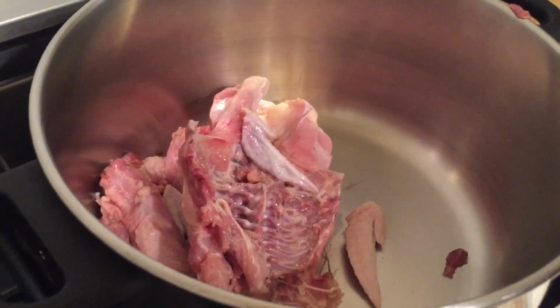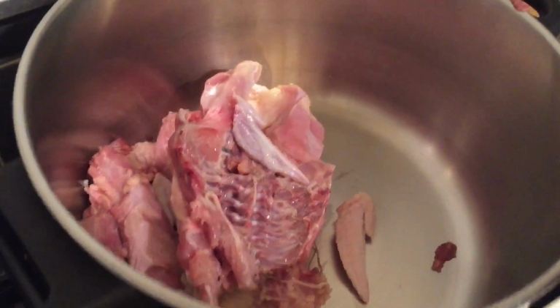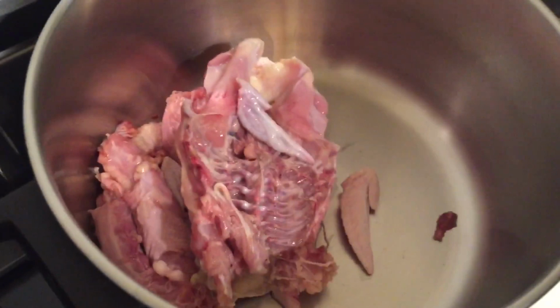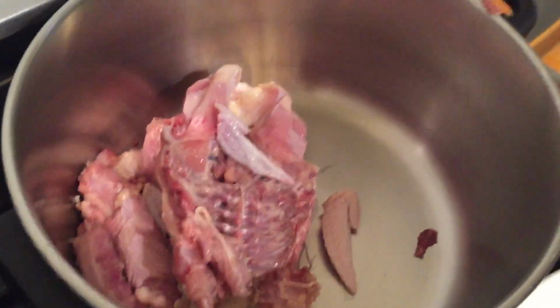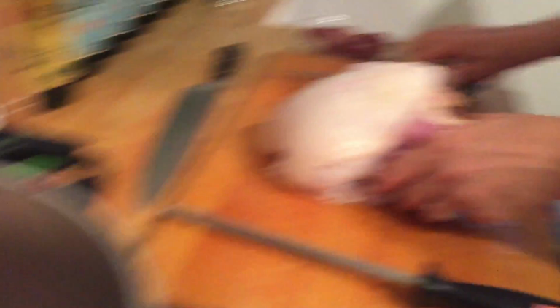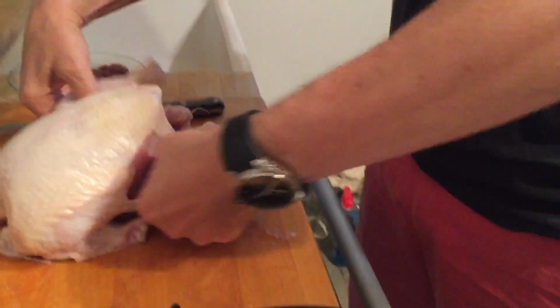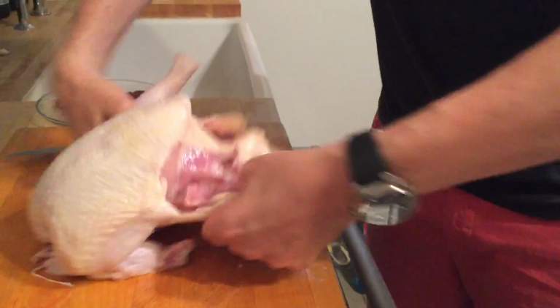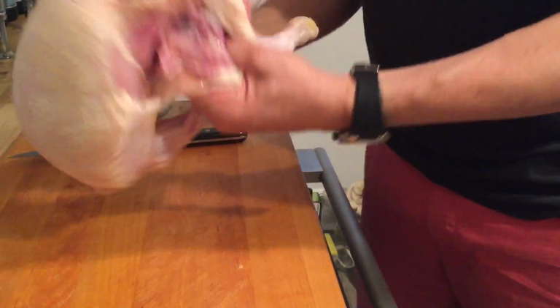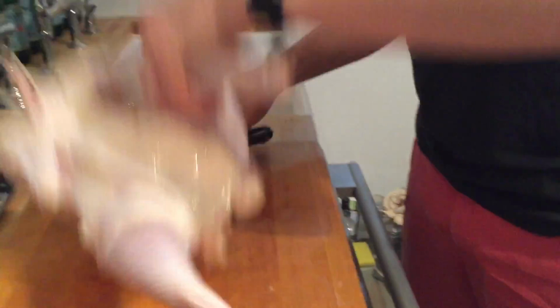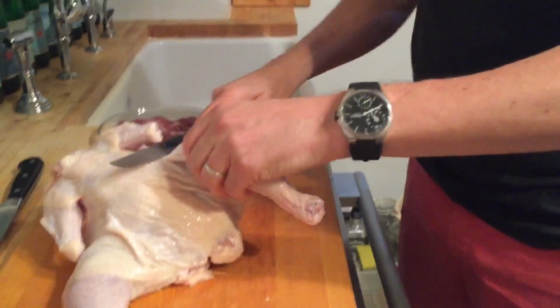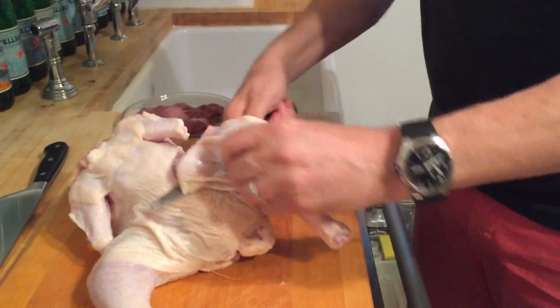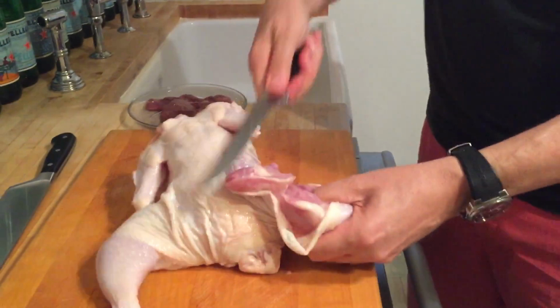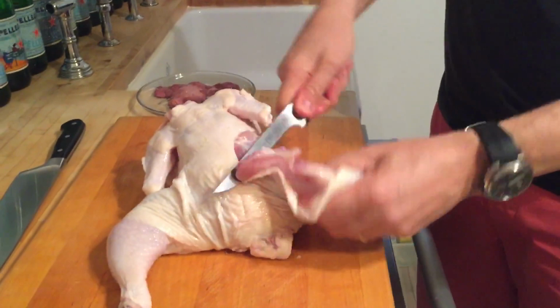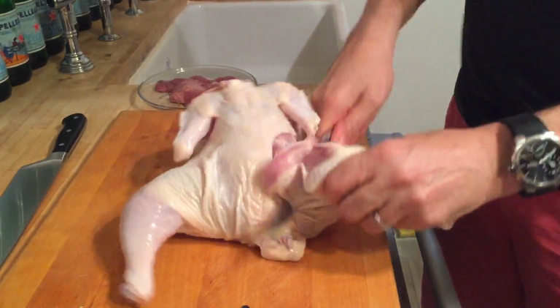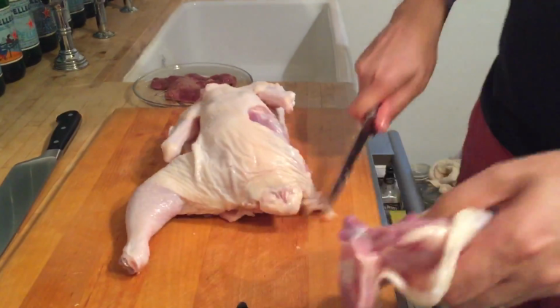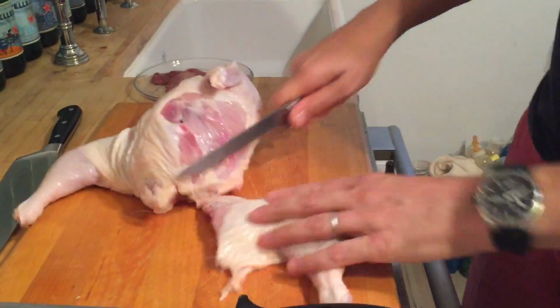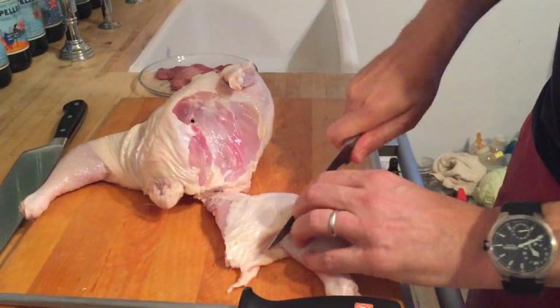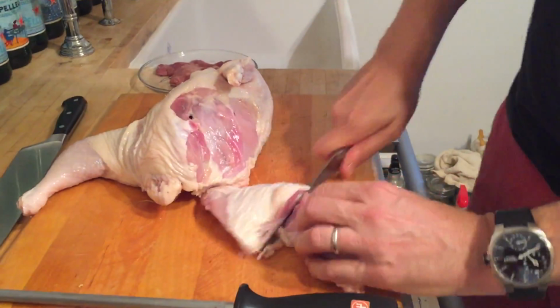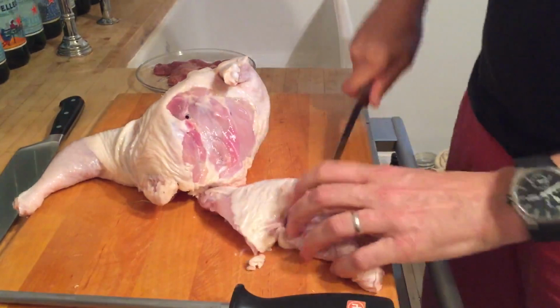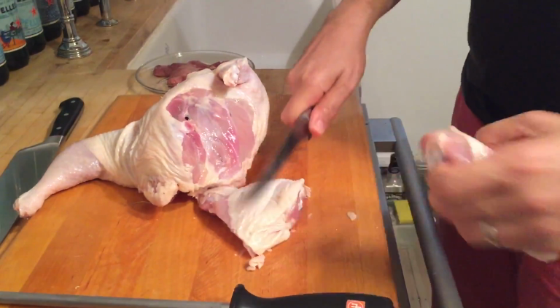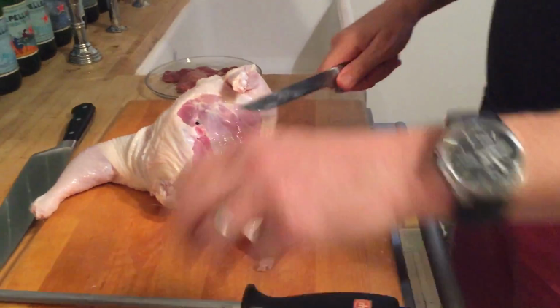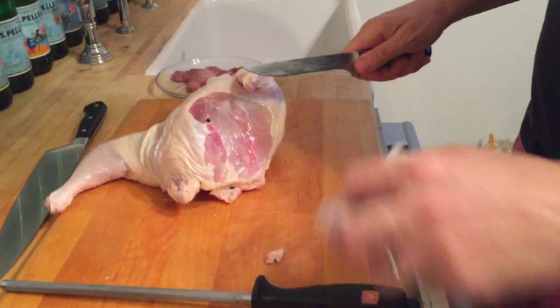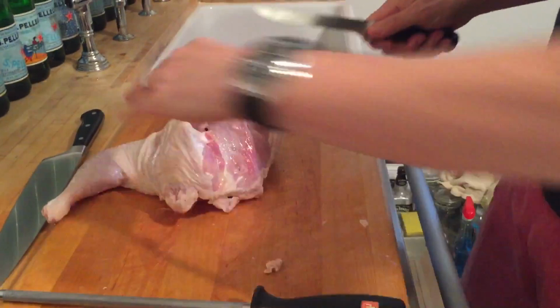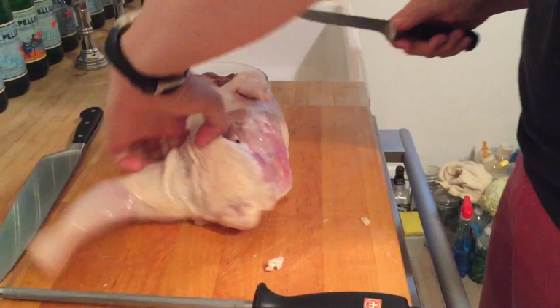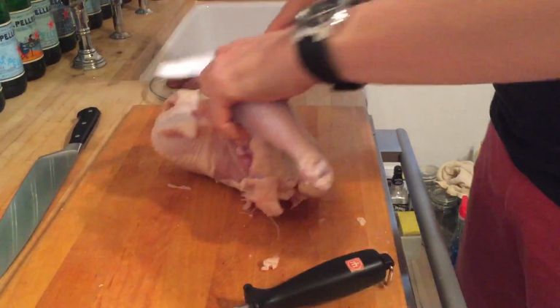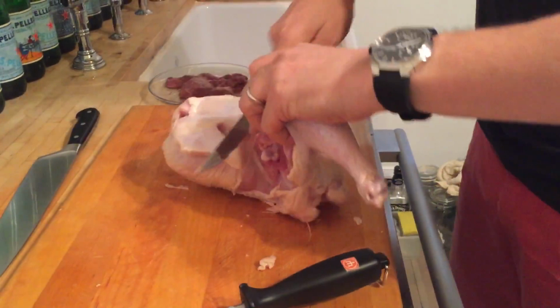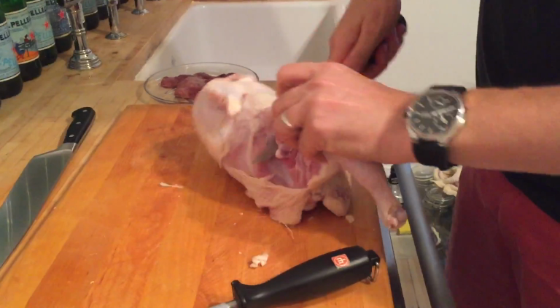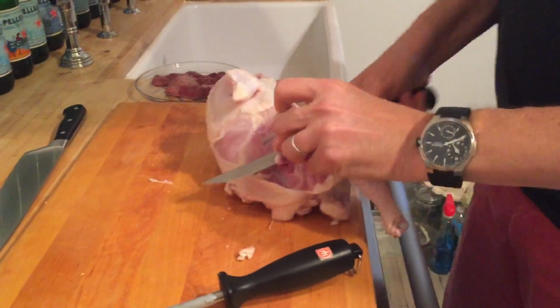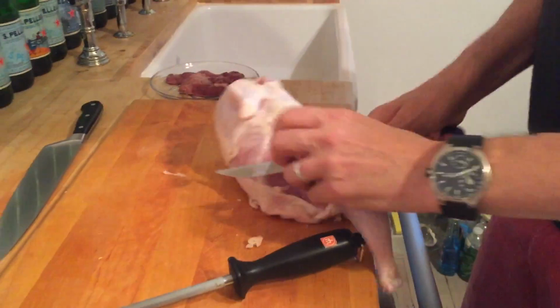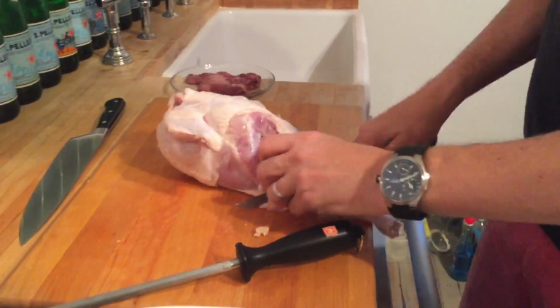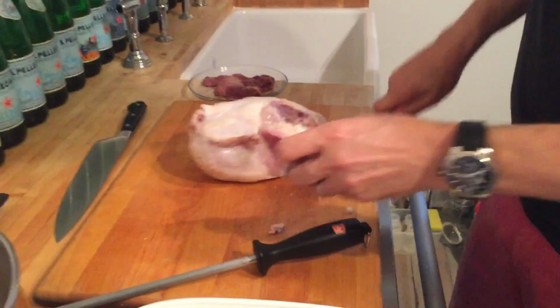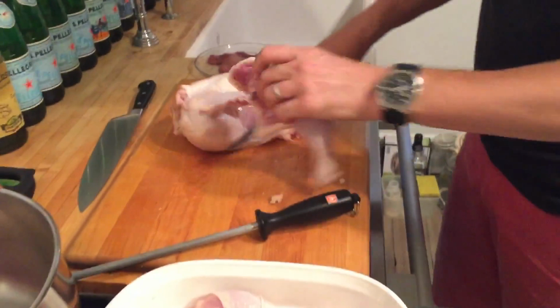The first thing you do is make an incision into the legs. Go like that, flip them. That's the oyster — that's the best part of the chicken. Cut that in half. Then do this — same thing with the oyster, go around the oyster and down.